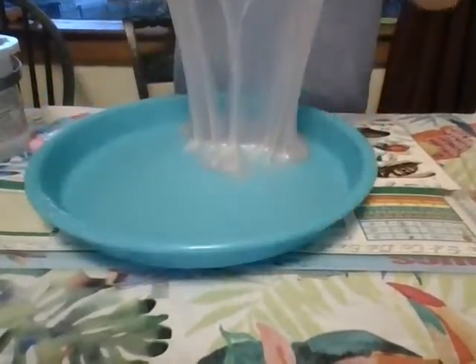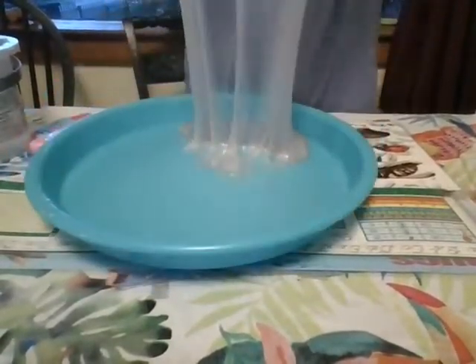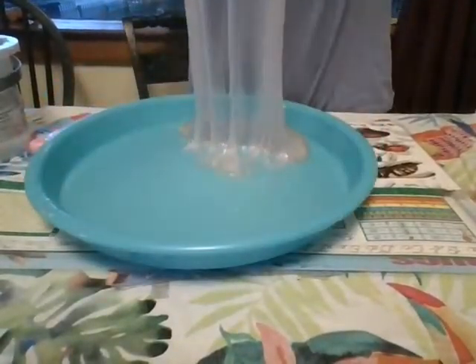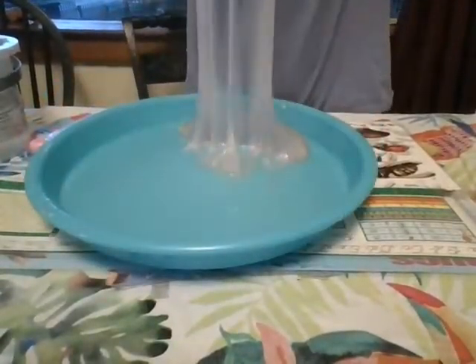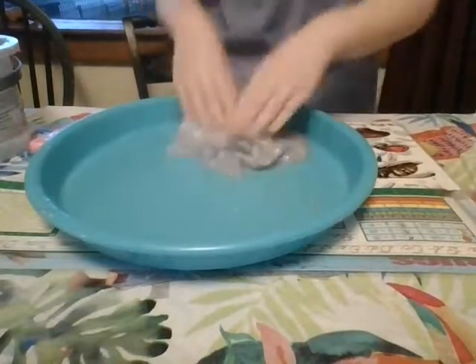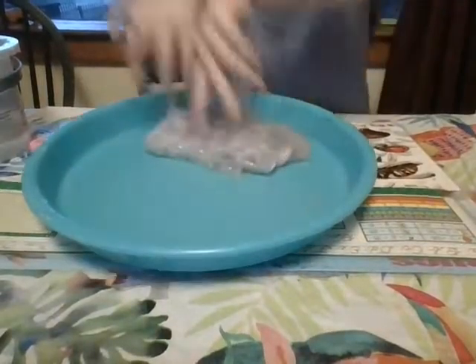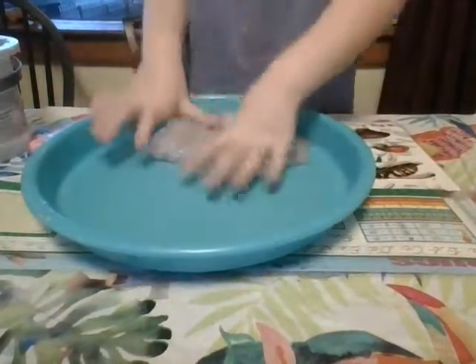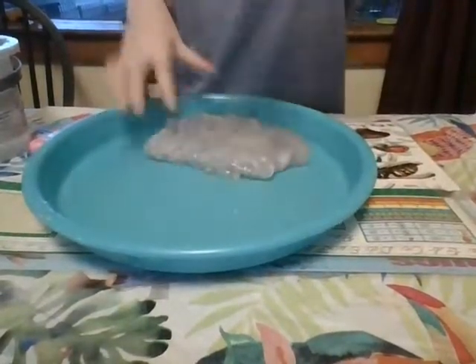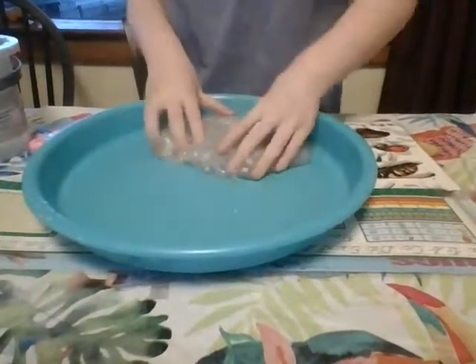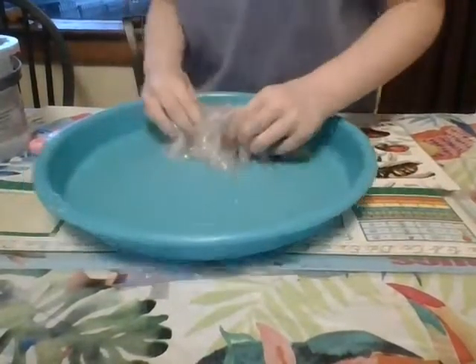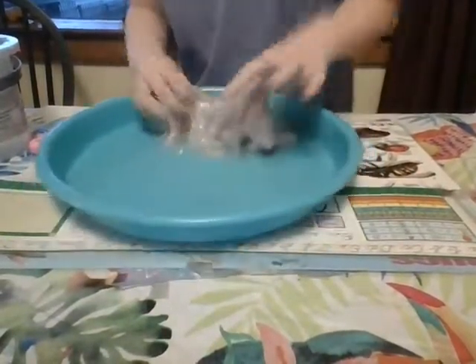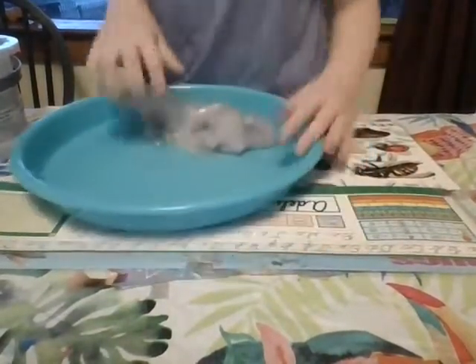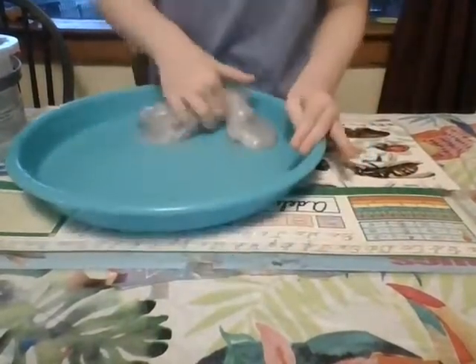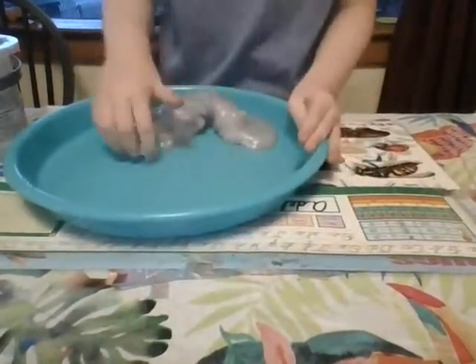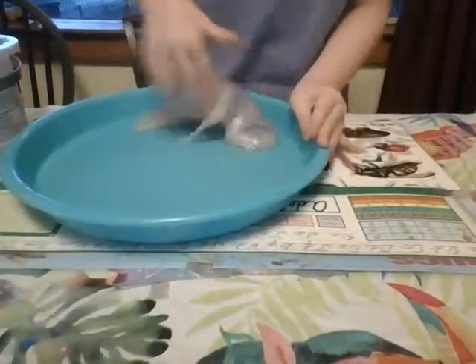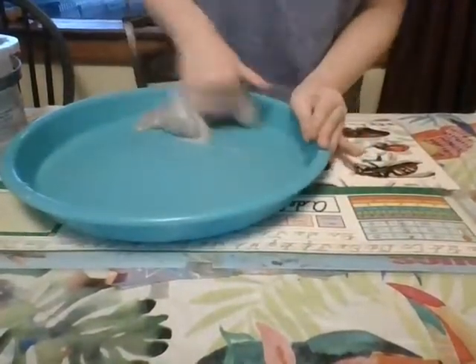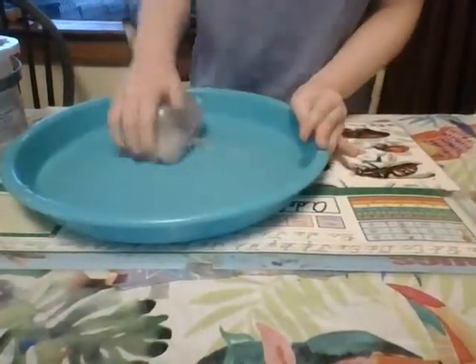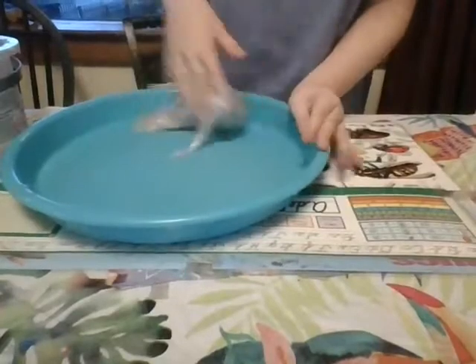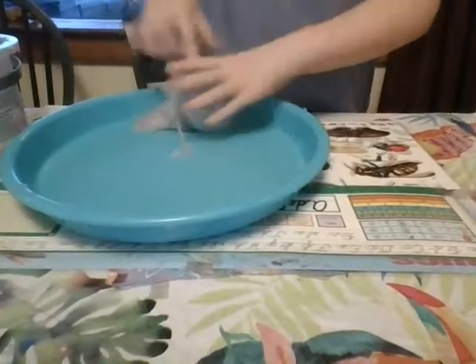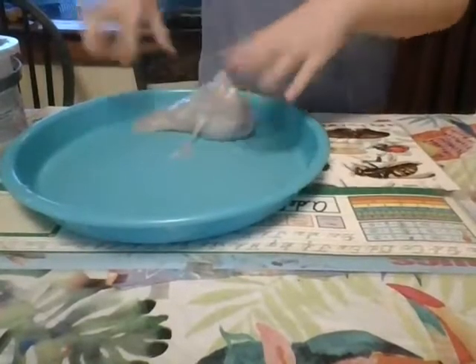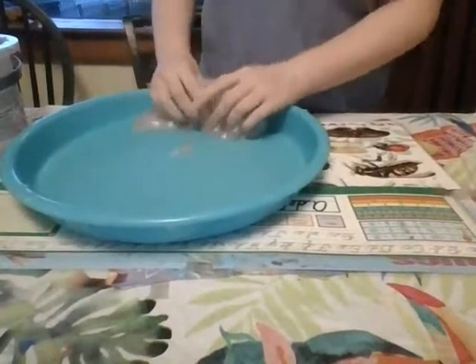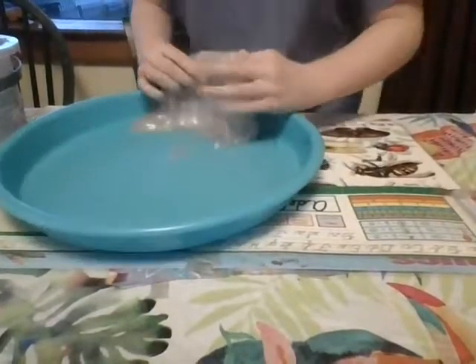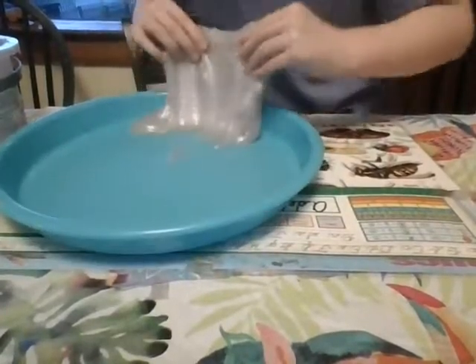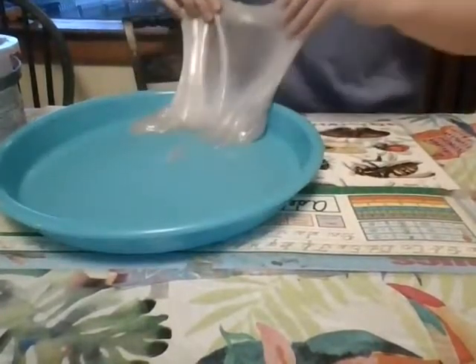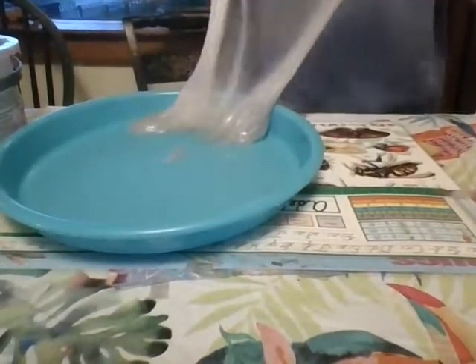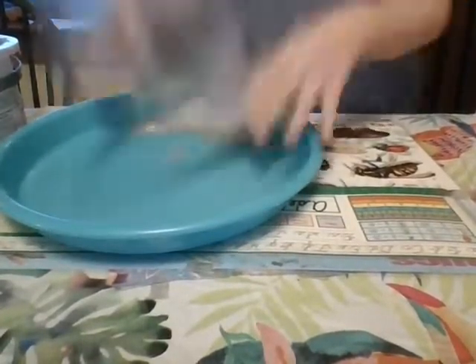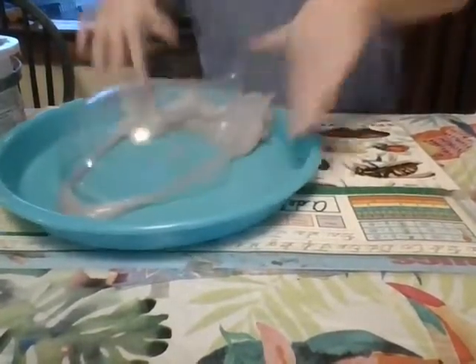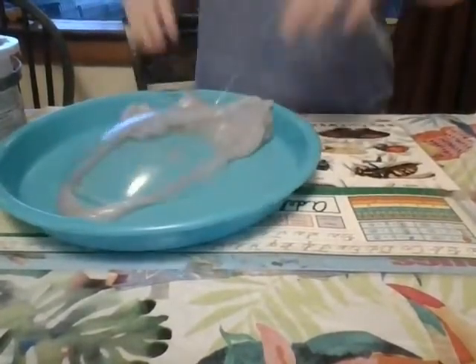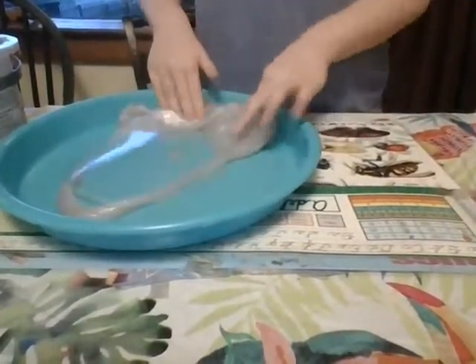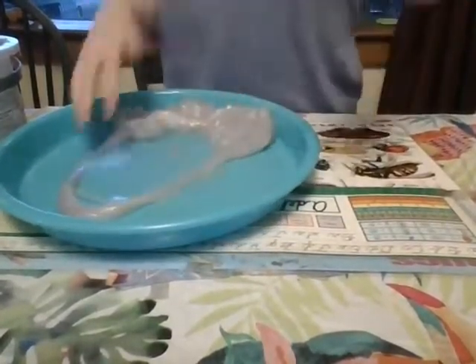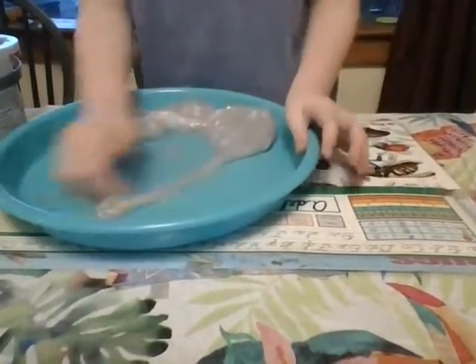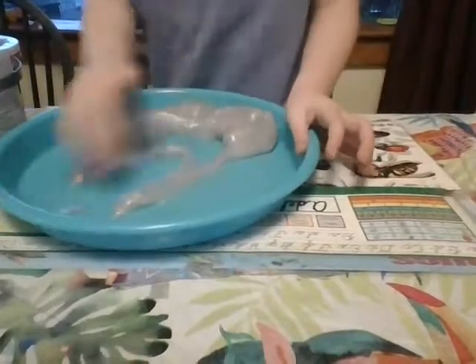One thing I really like about the slime is that it's easier to make bubbles than any other slime I've ever tried to make a bubble like that — at least, I think. Yes, it is. I had a bubble!